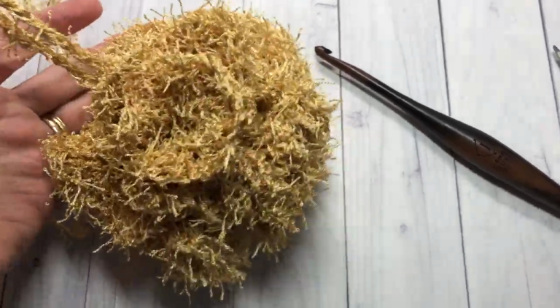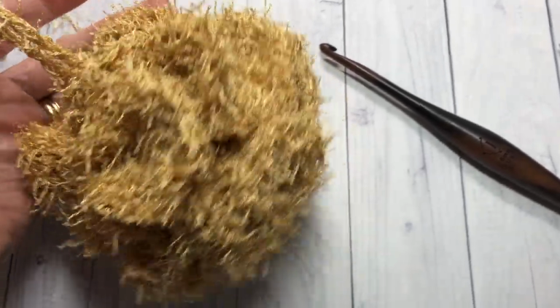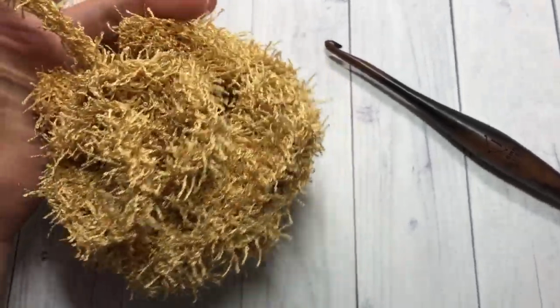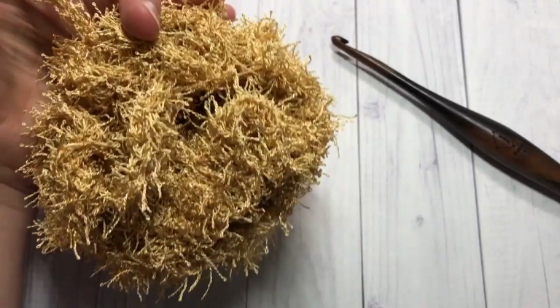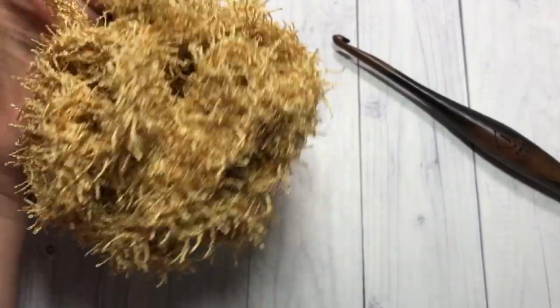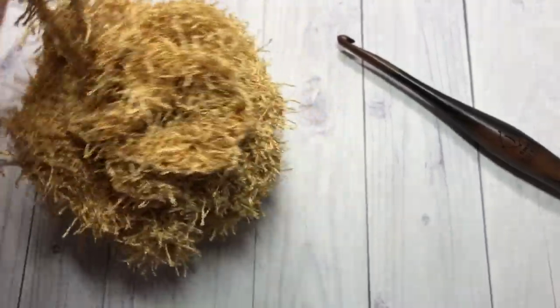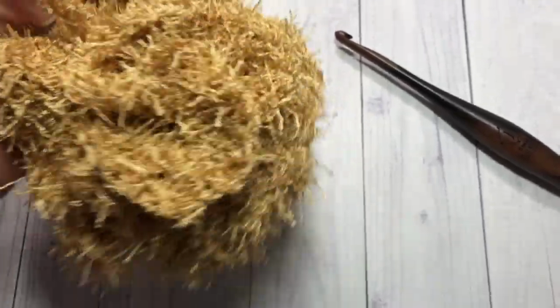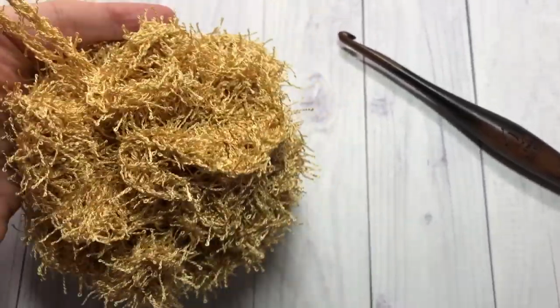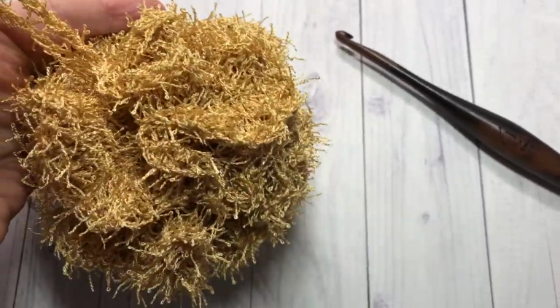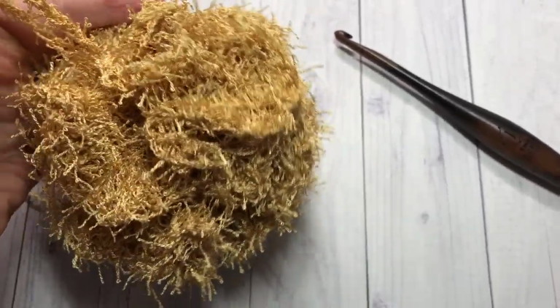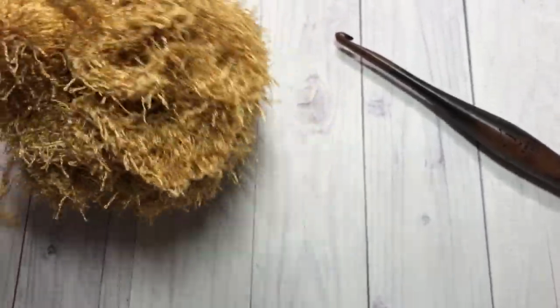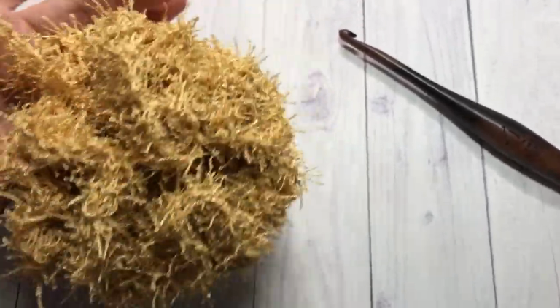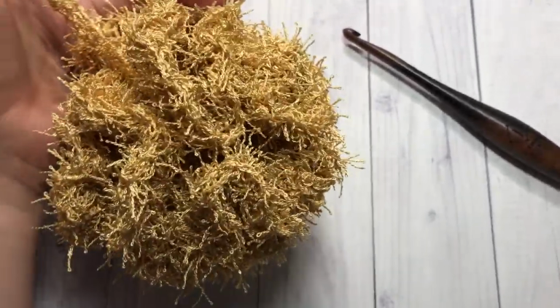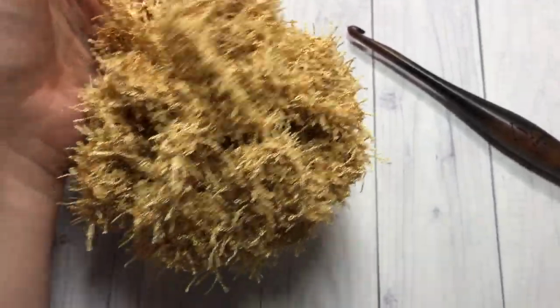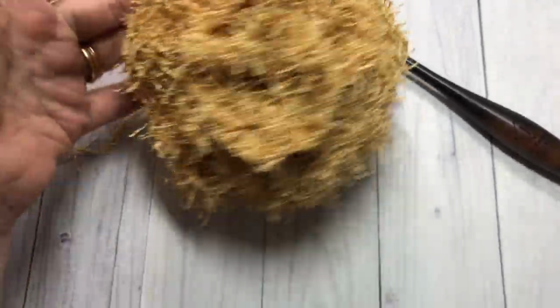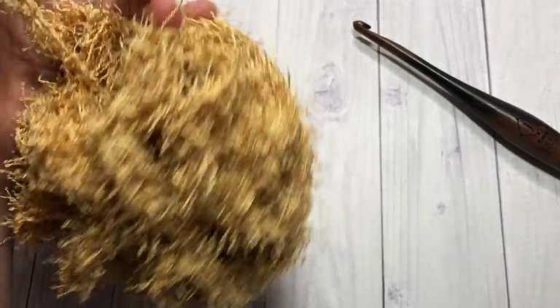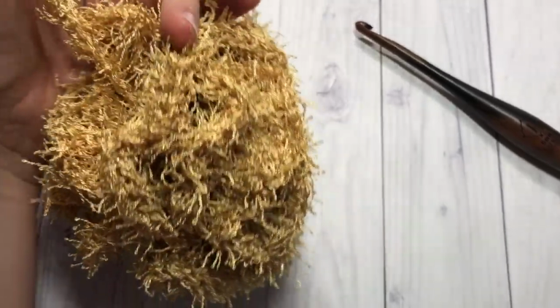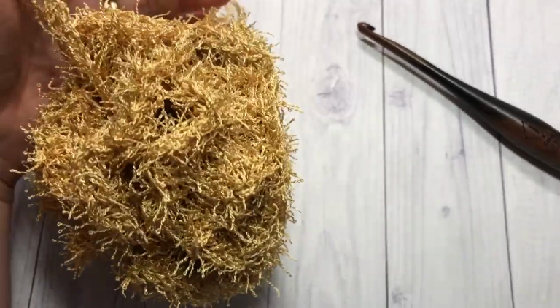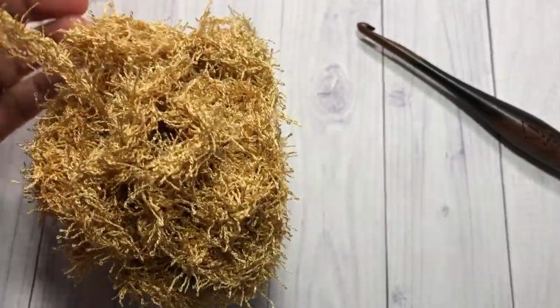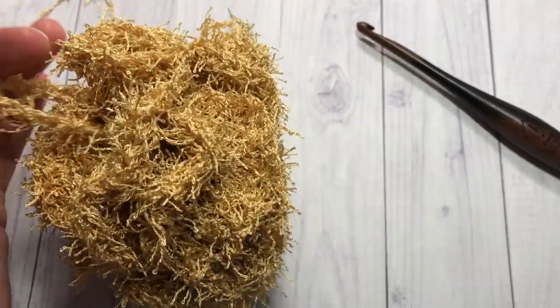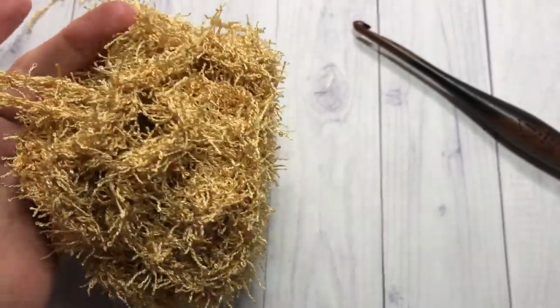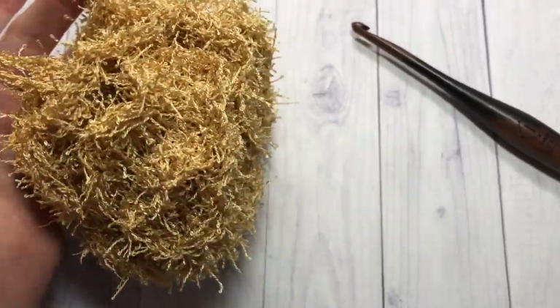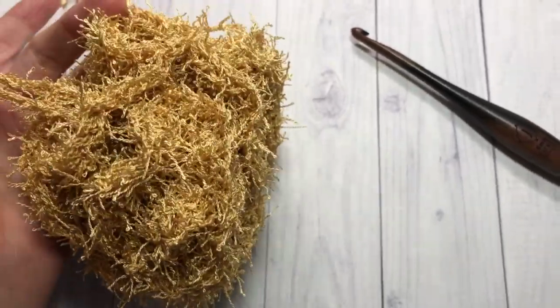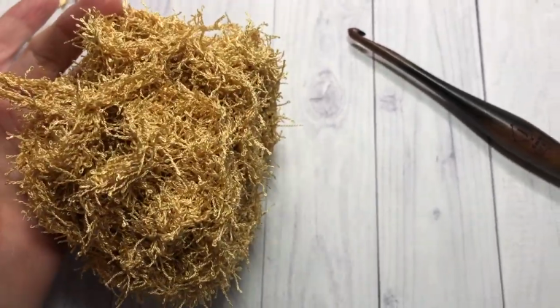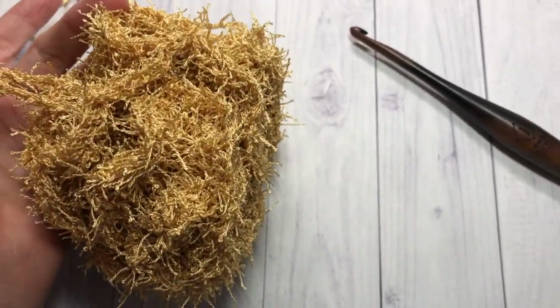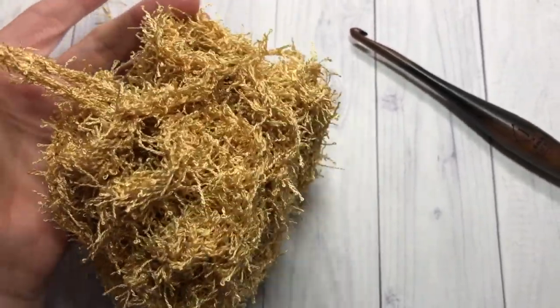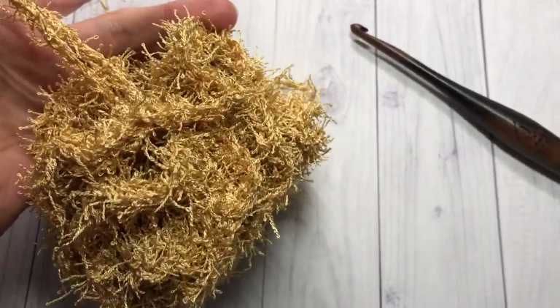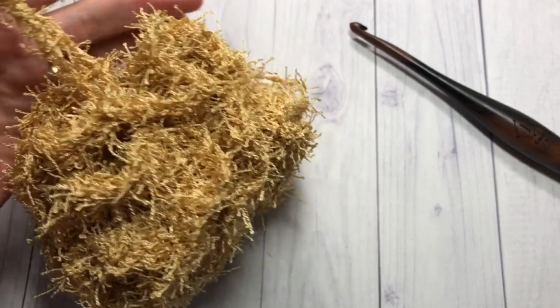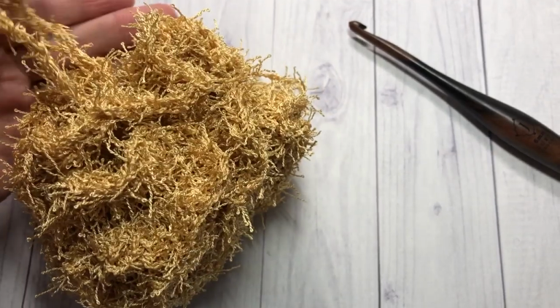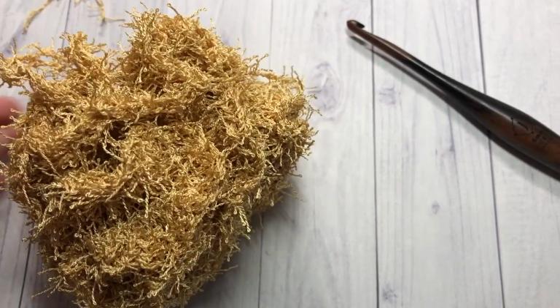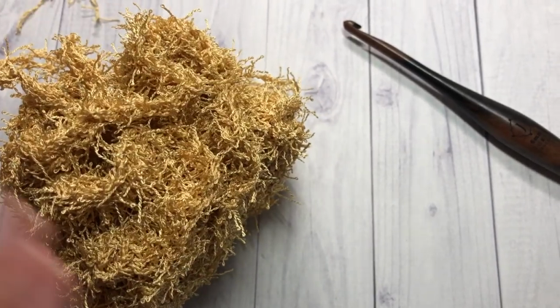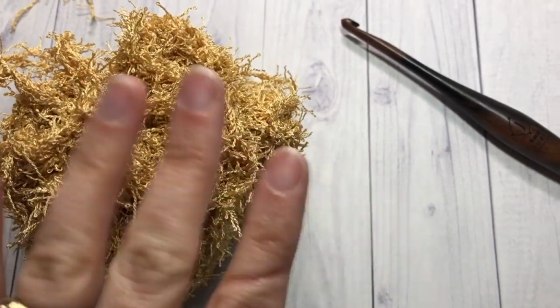Thank you so much for joining me for this crochet tutorial on how to make this quick dry shower poof. Don't forget to subscribe, and until next time, happy crocheting — bye!